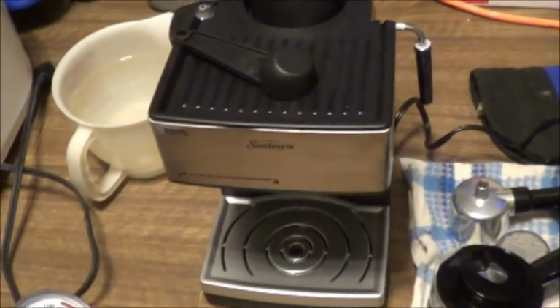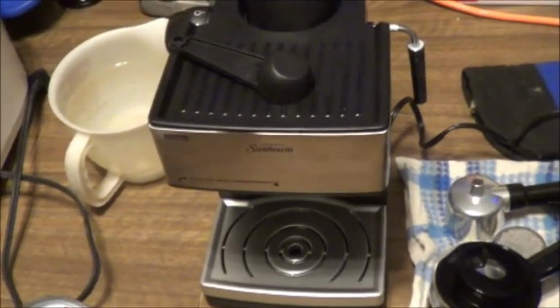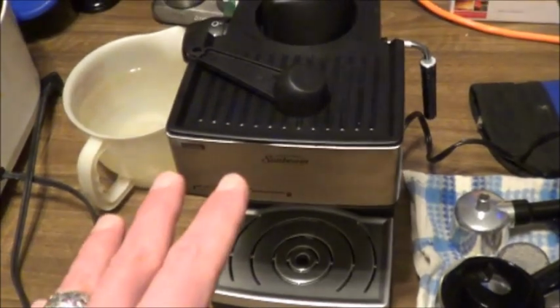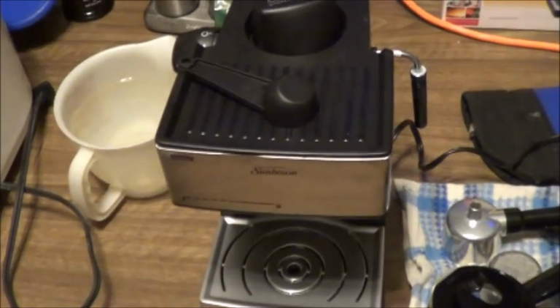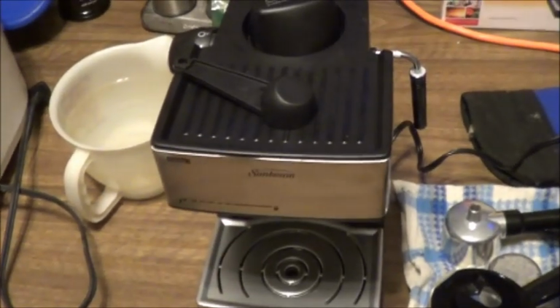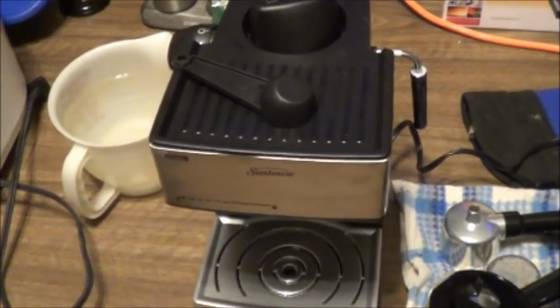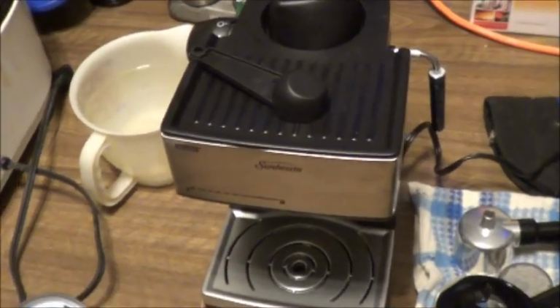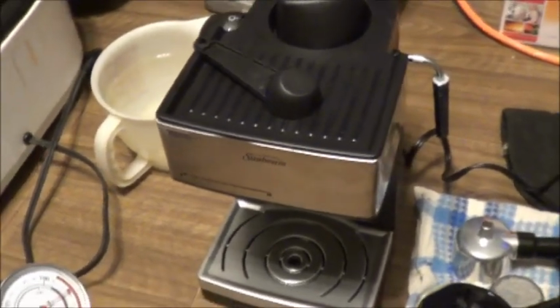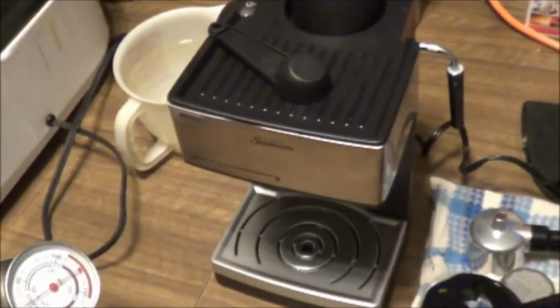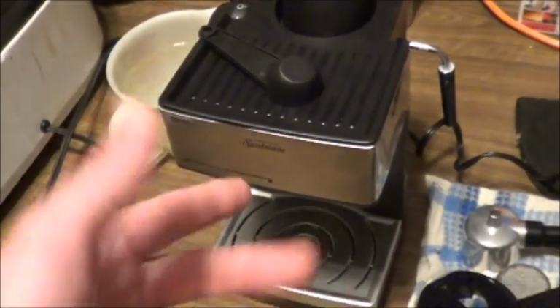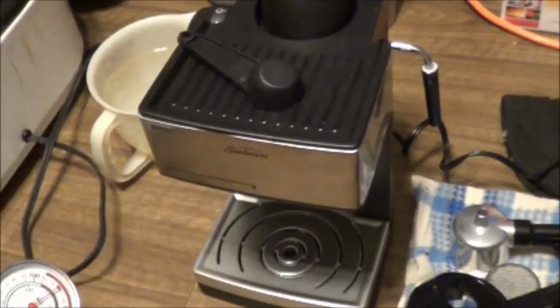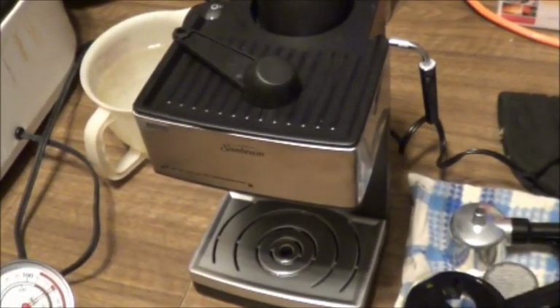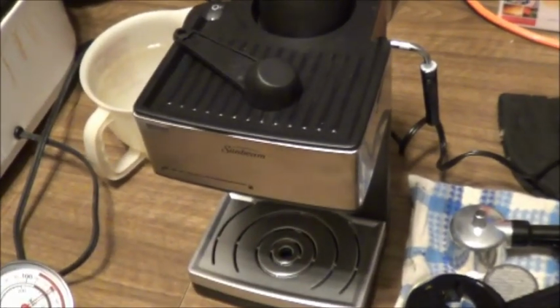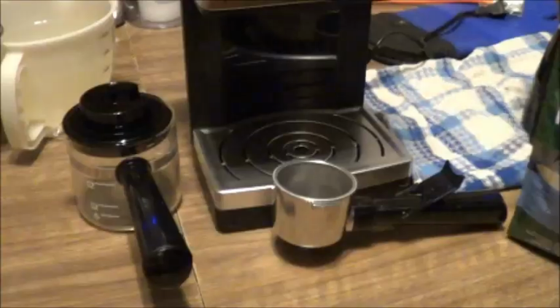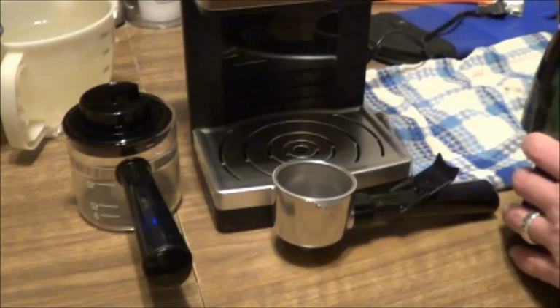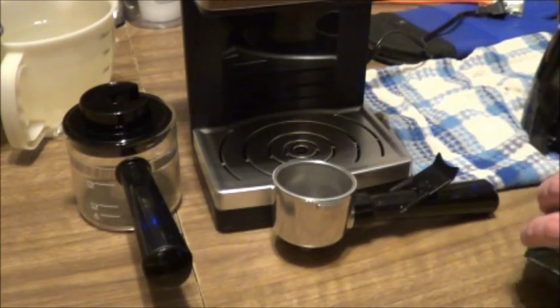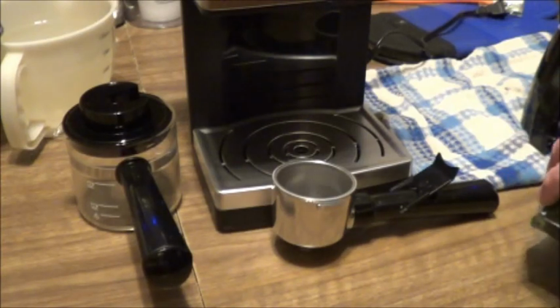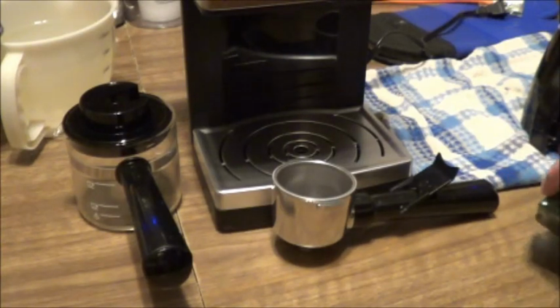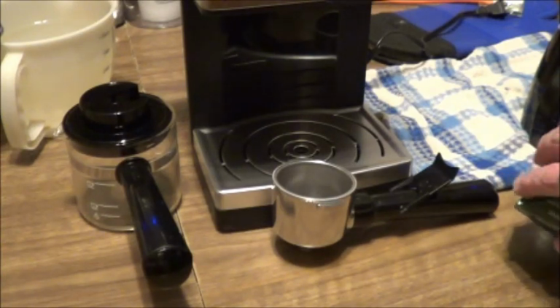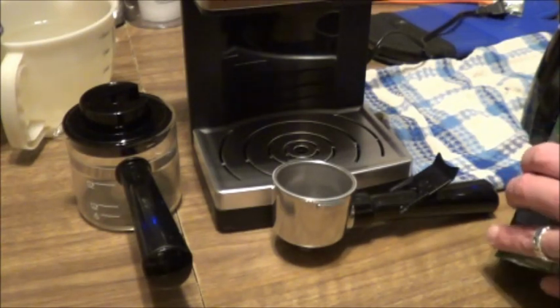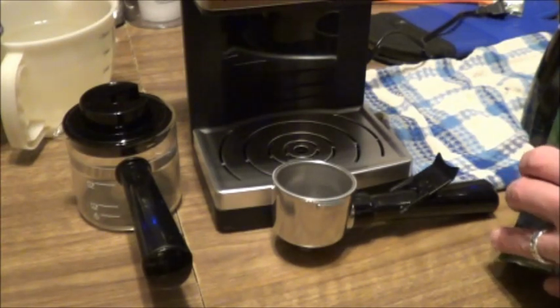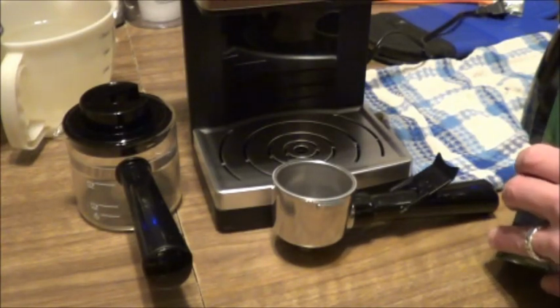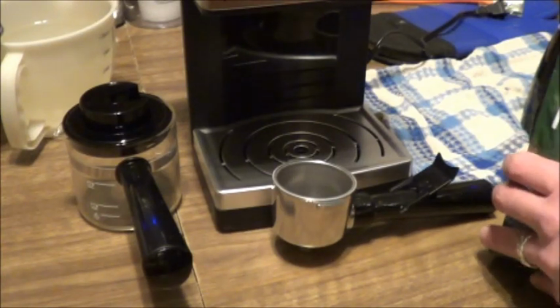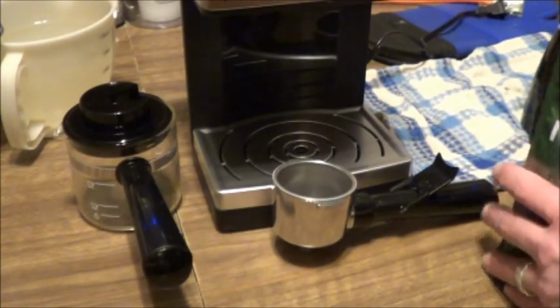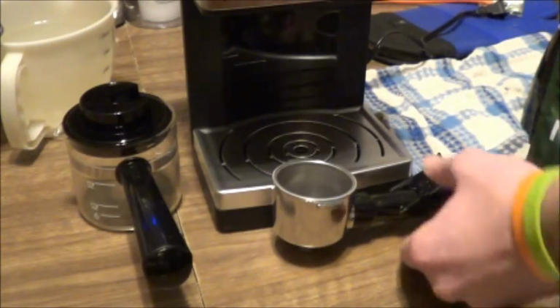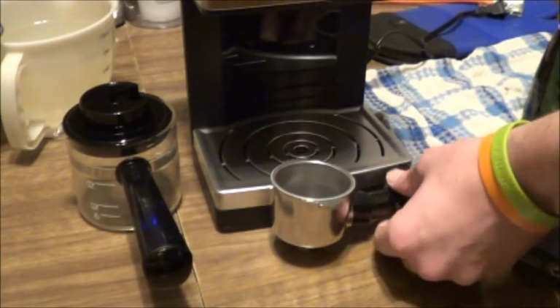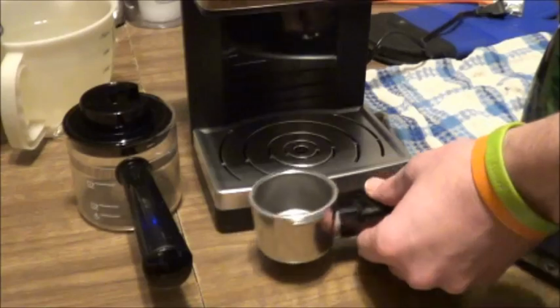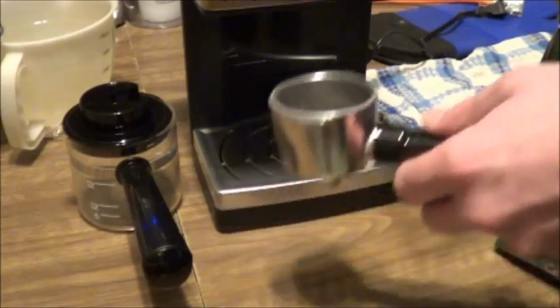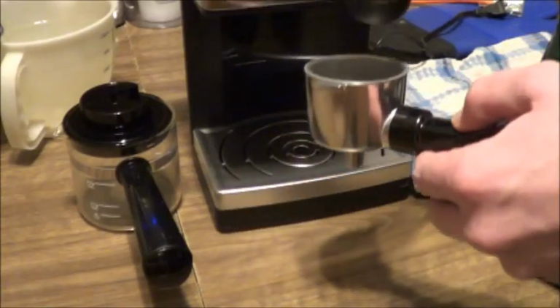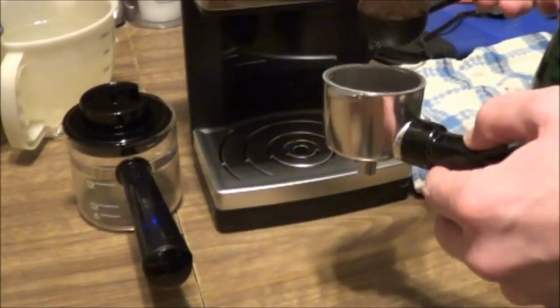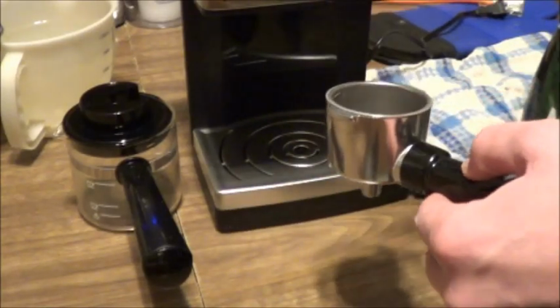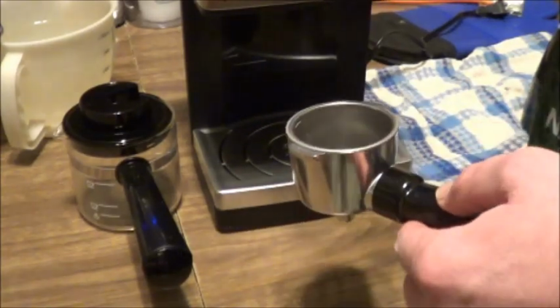Otherwise, everything you see here is included. There's a little urn that comes with it, there's the espresso filter and its lock-in cup, and your coffee scoop that also serves as a tamper. Ultimately, this thing is not too bad — I have surprisingly few problems with it. And this is coming from somebody who spent 18 months behind the big green apron. So let's get to making a macchiato and we'll chat about this little device. I am surprised by how few problems I have with this considering how little it actually costs.